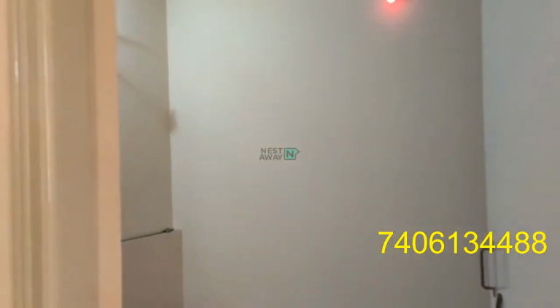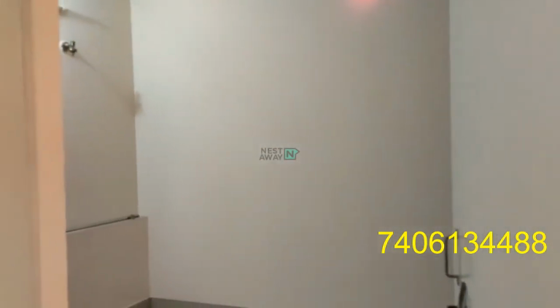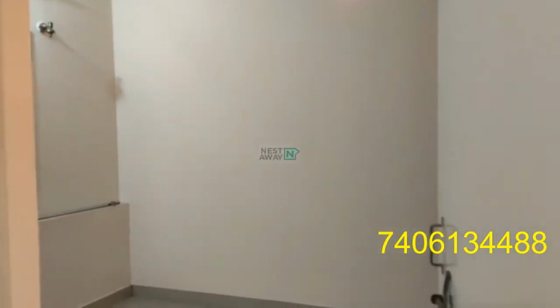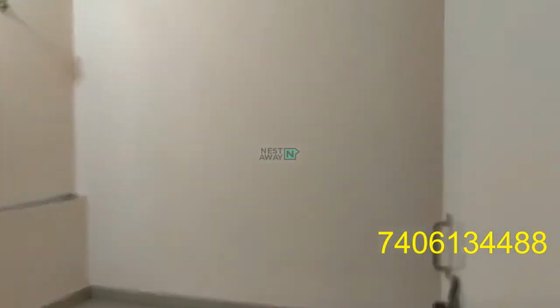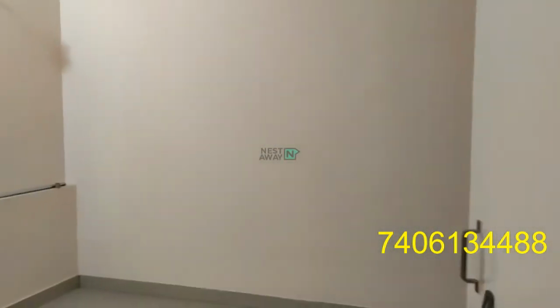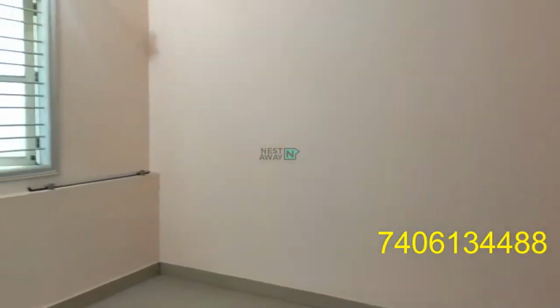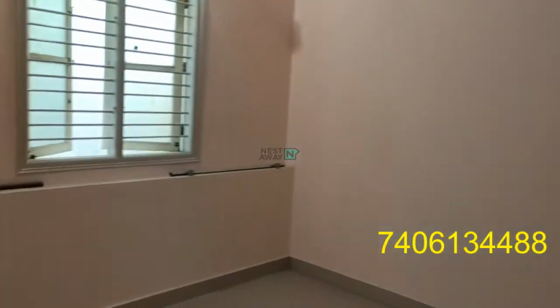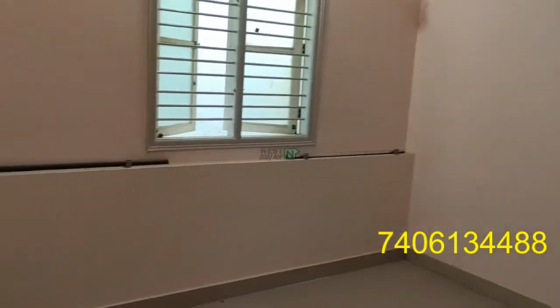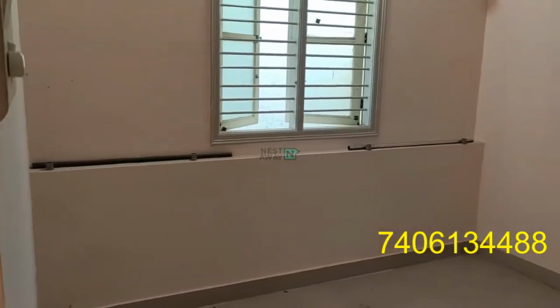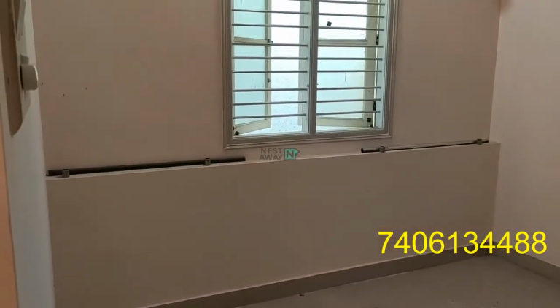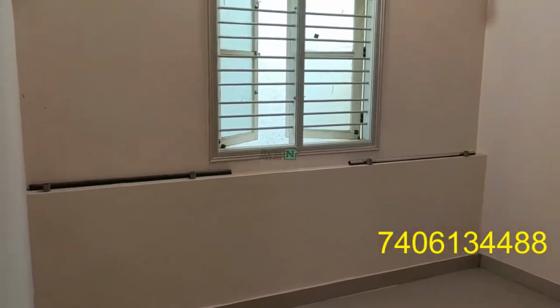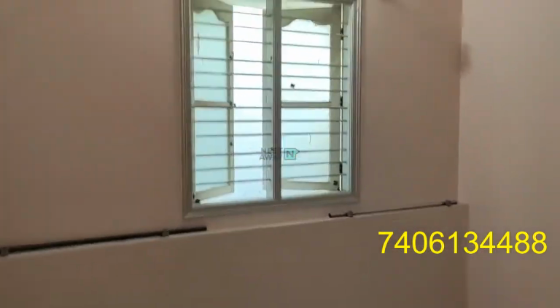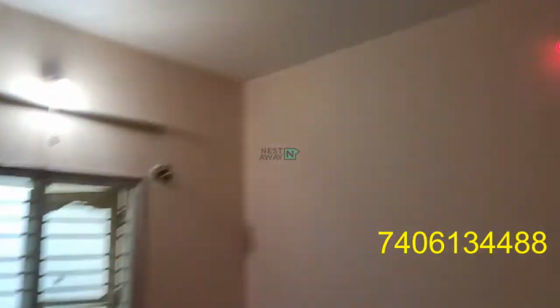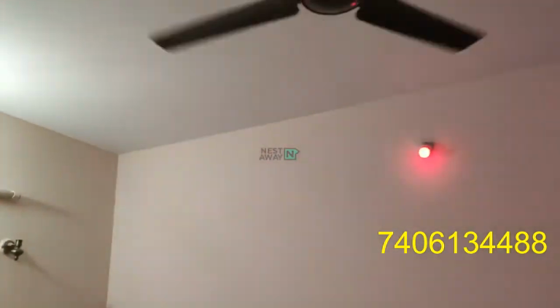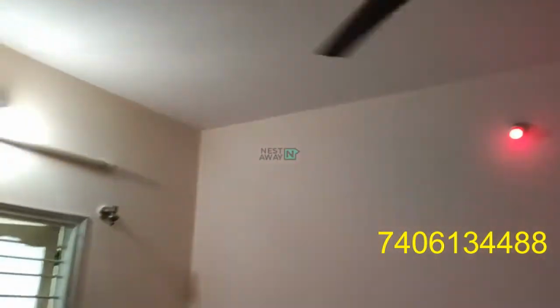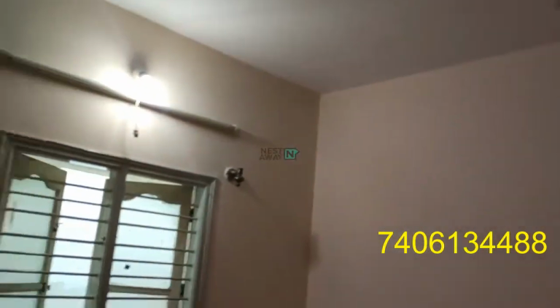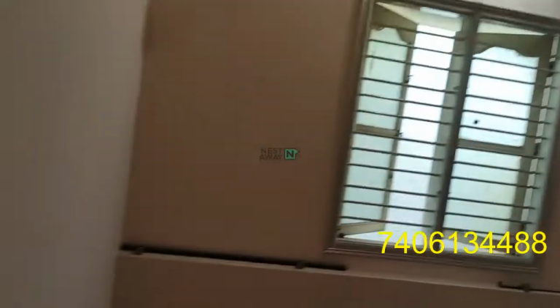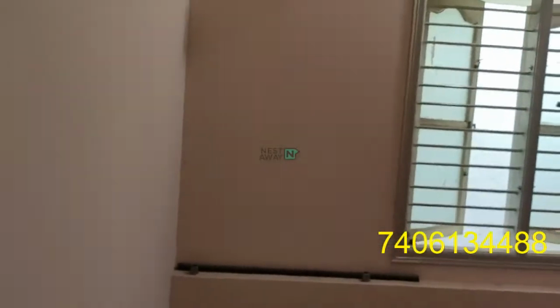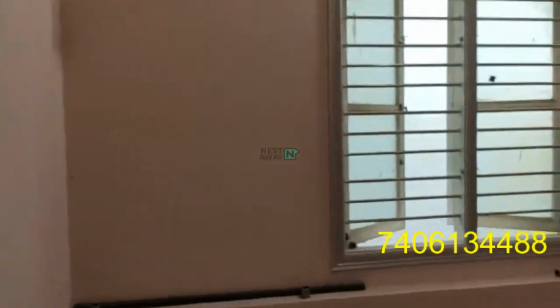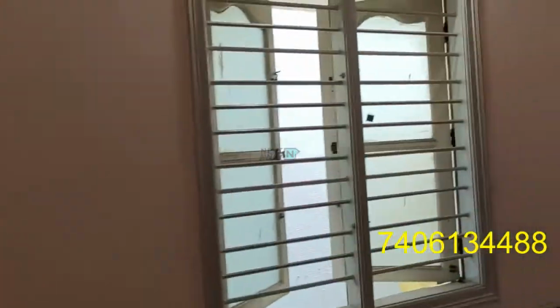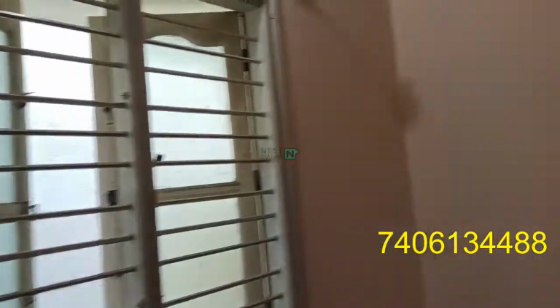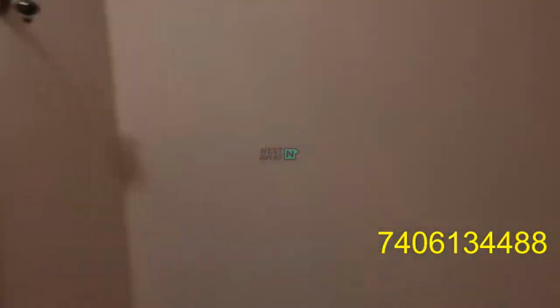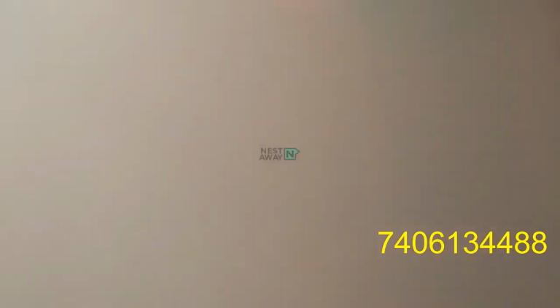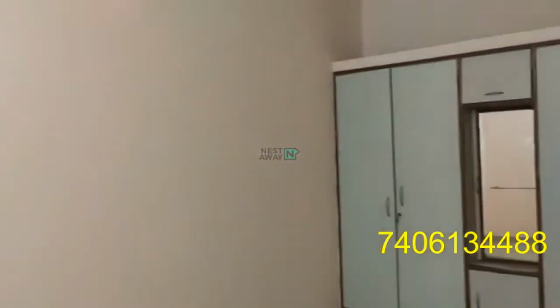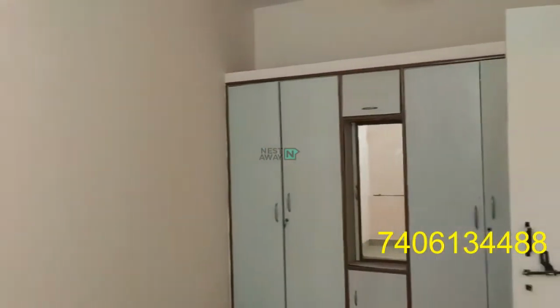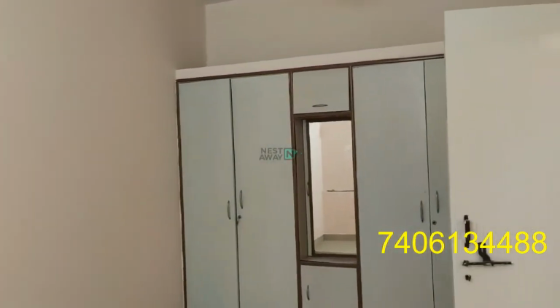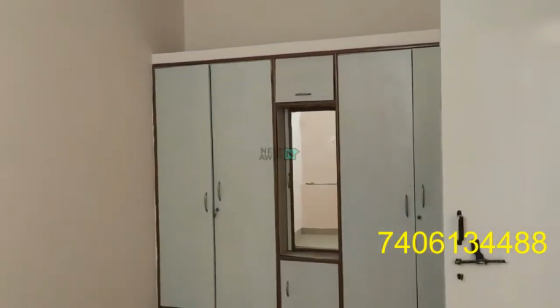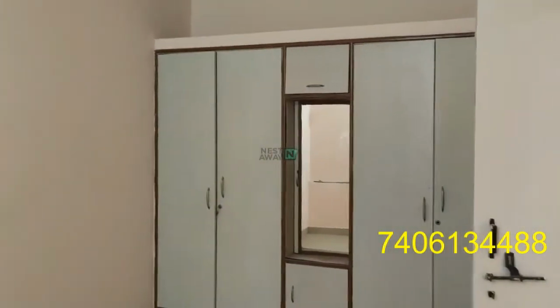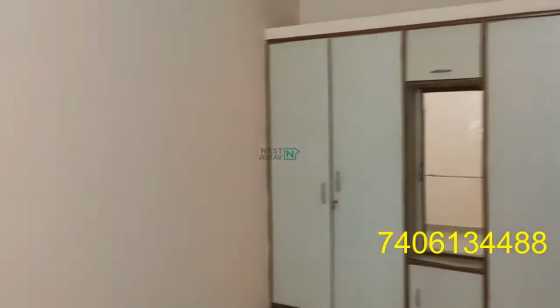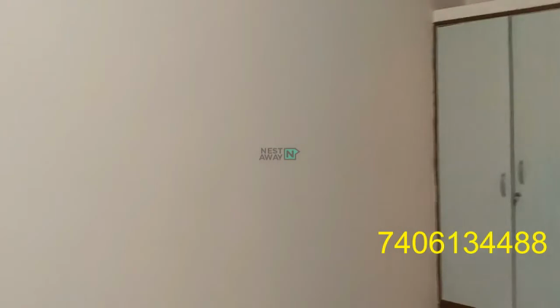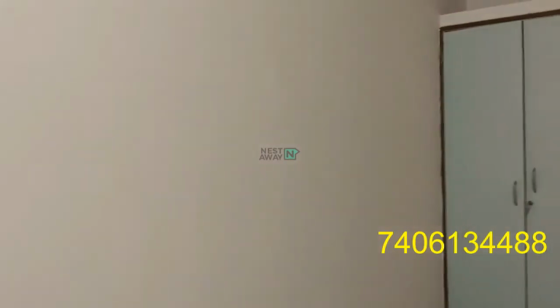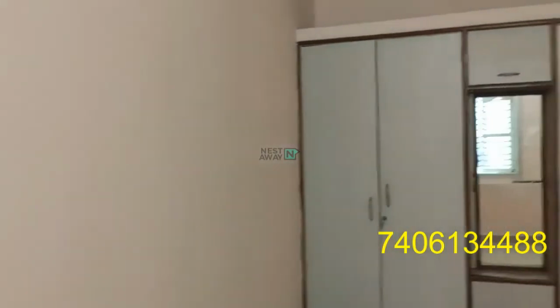Entering room number 1. It has lights and fancy fittings in working condition. It has a huge cupboard space.